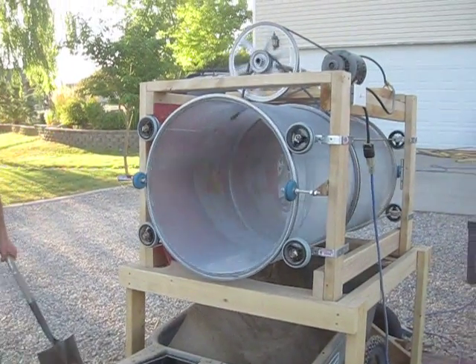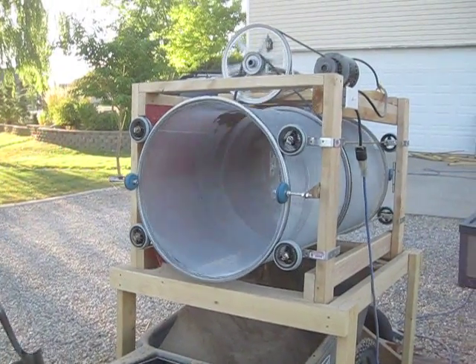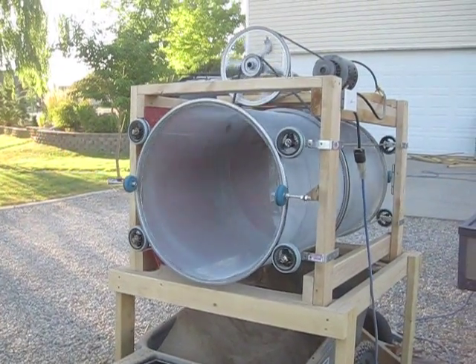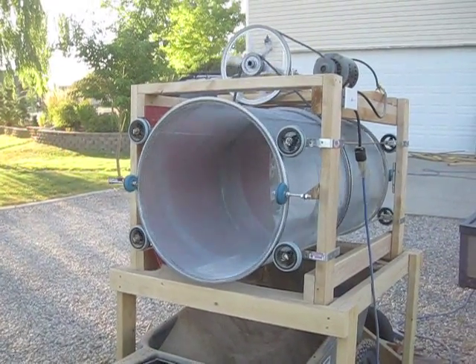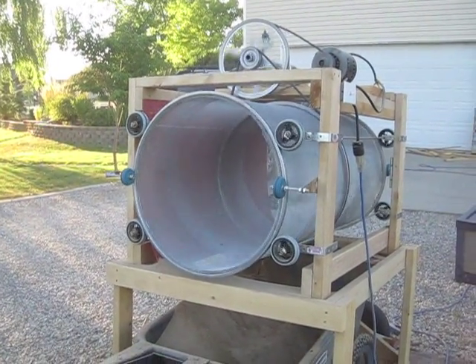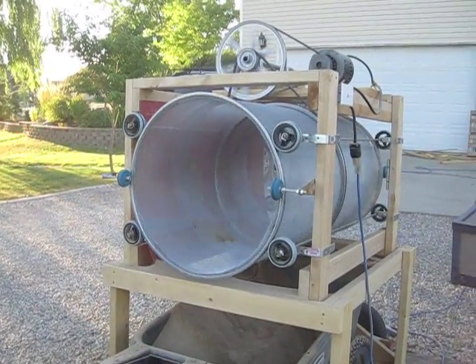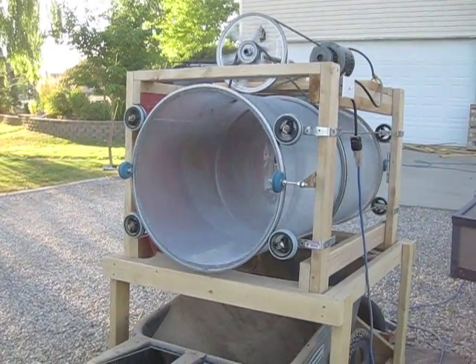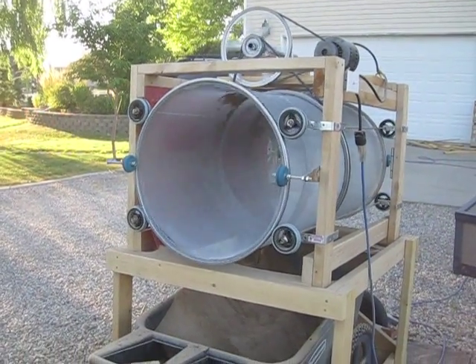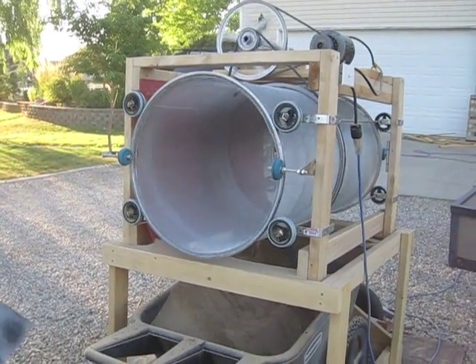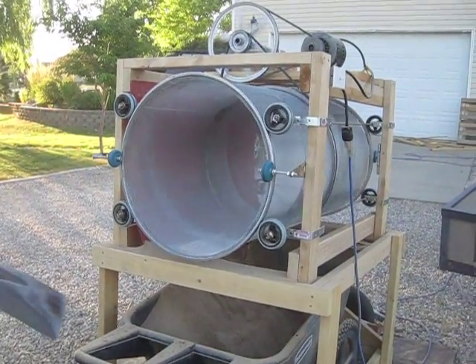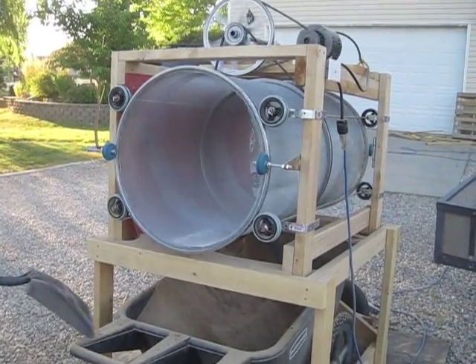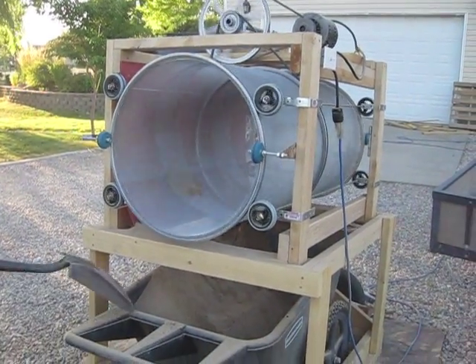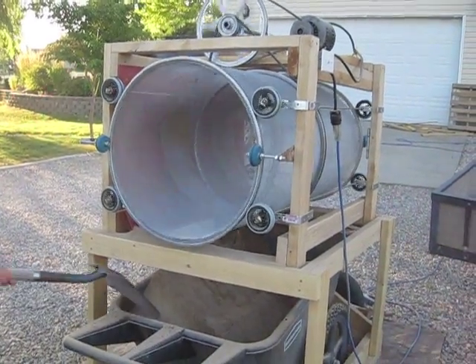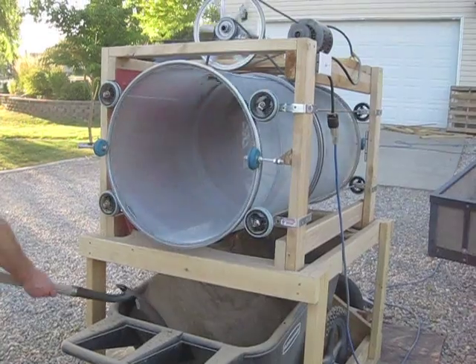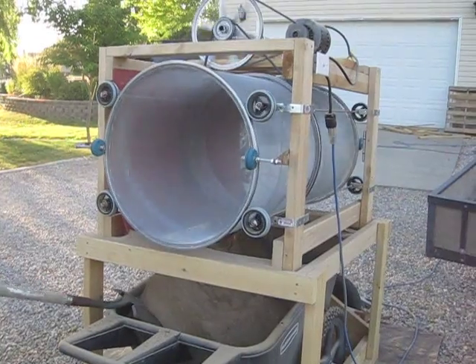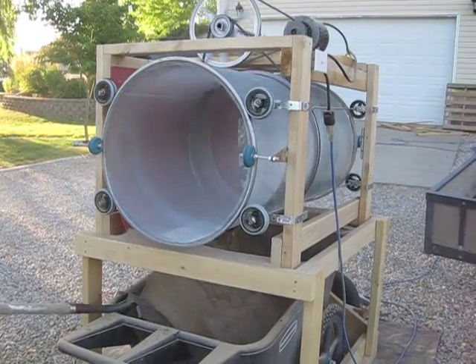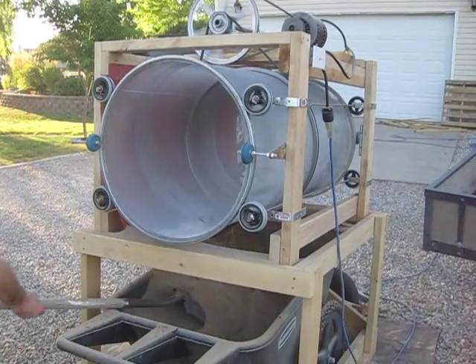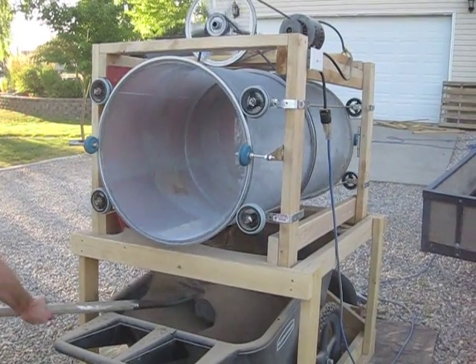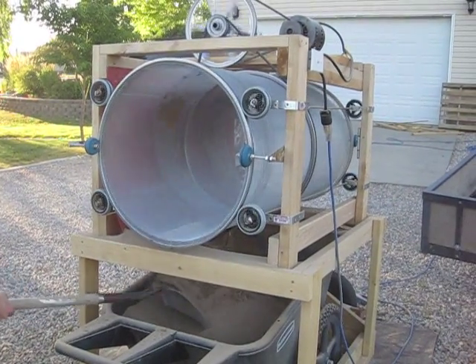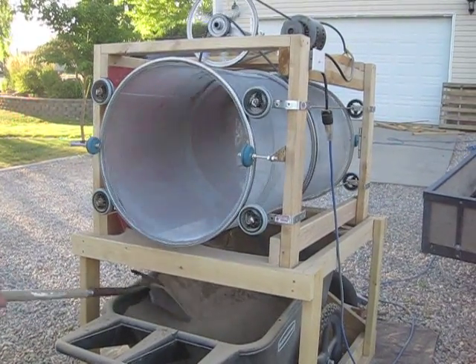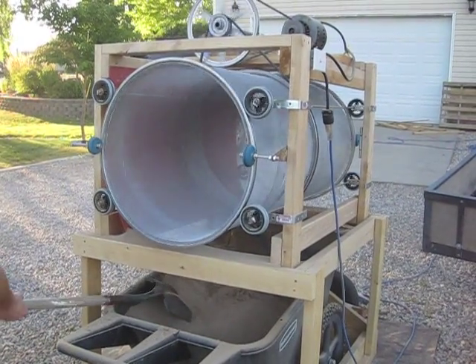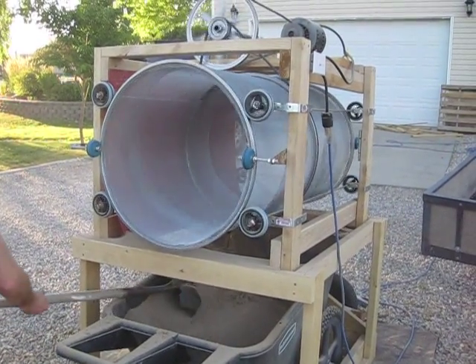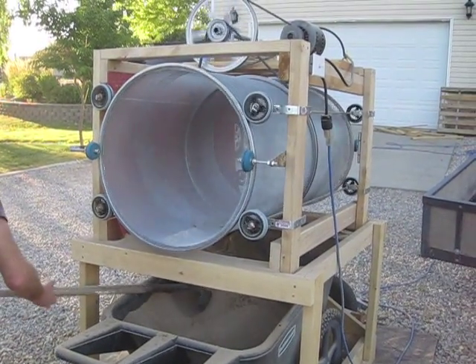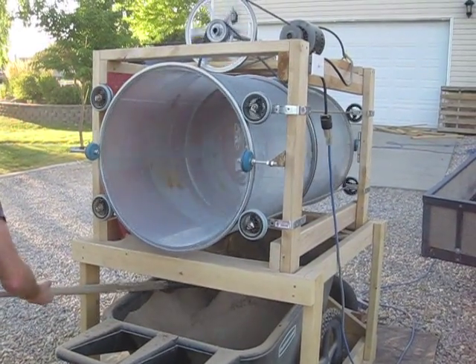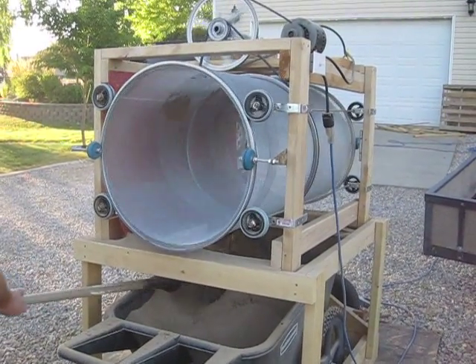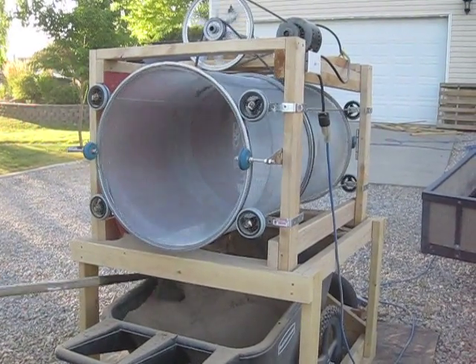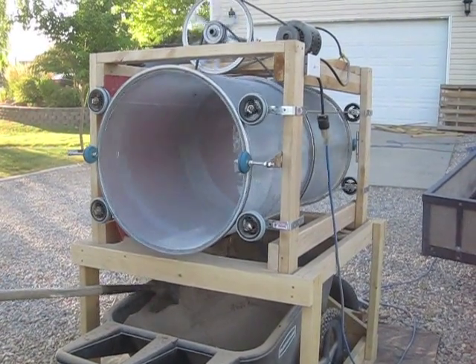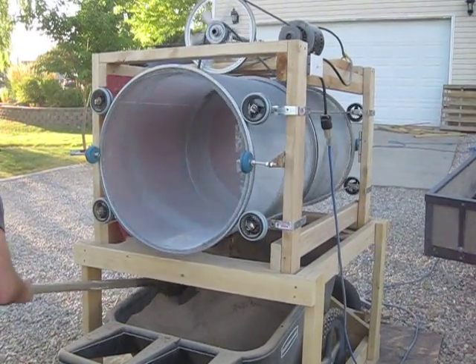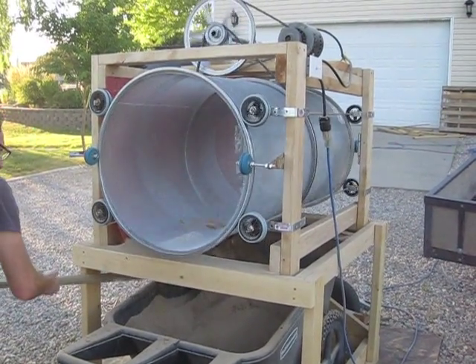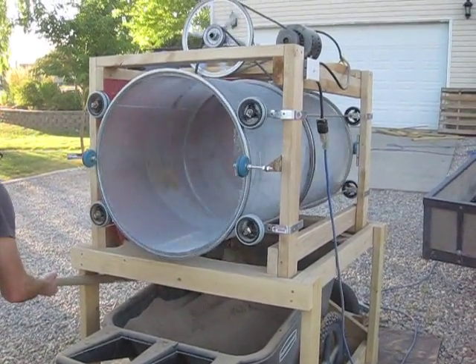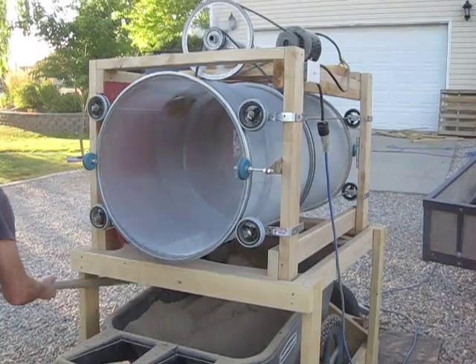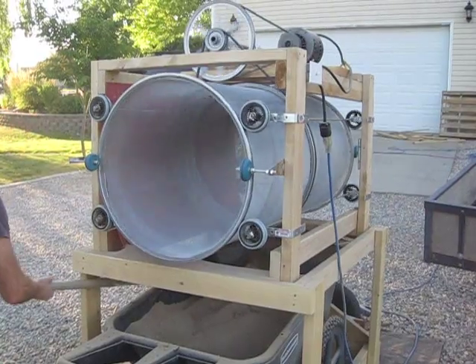Oh, look at that! Woo-hoo! It's only, what, a month in the making? It's only a month.